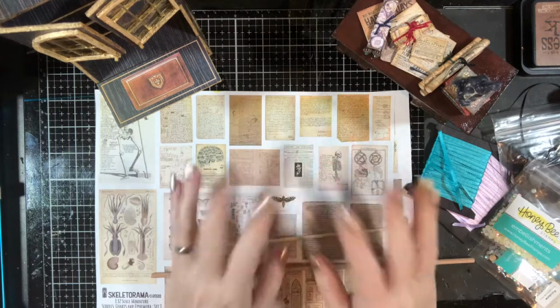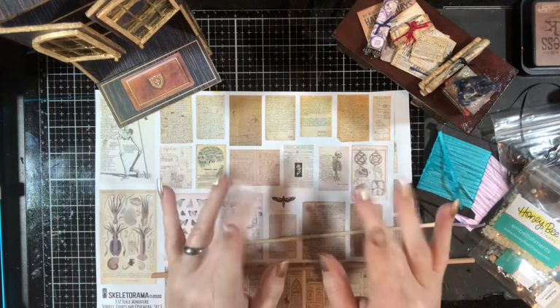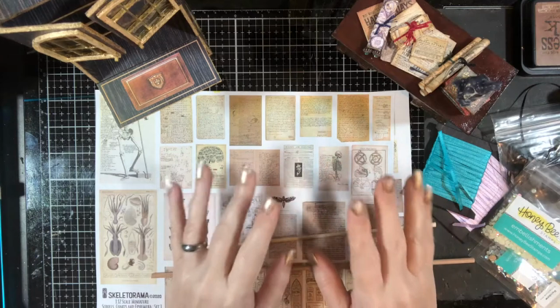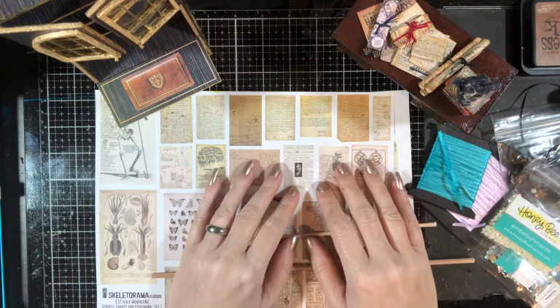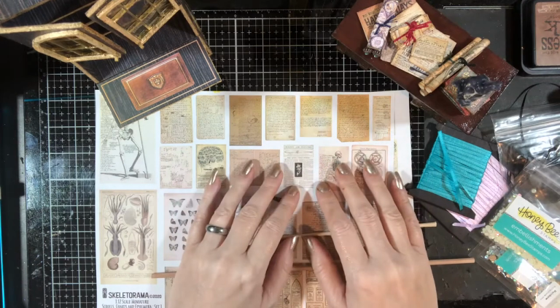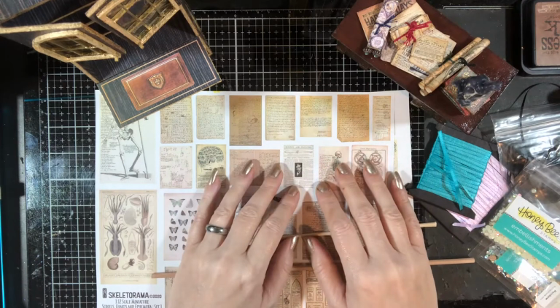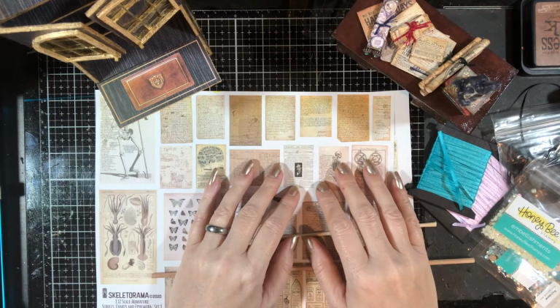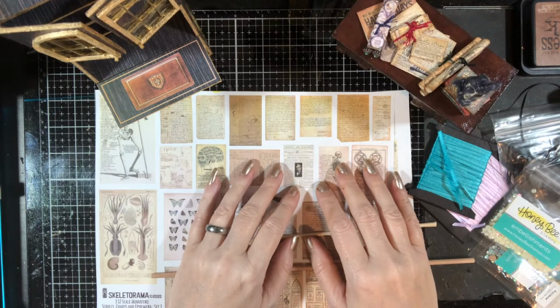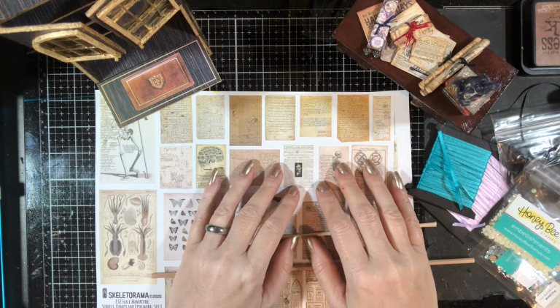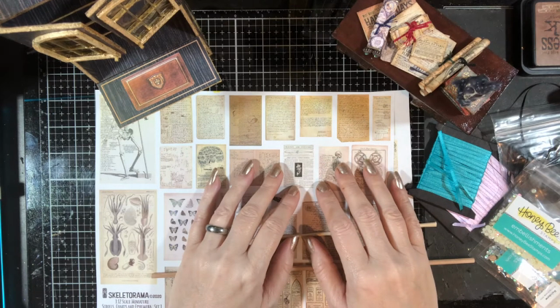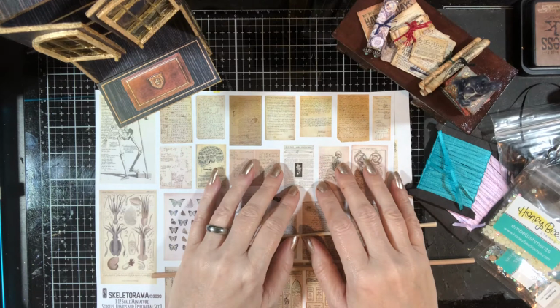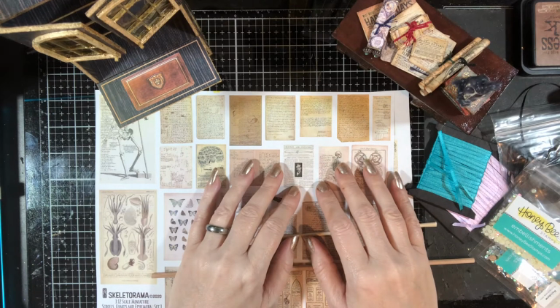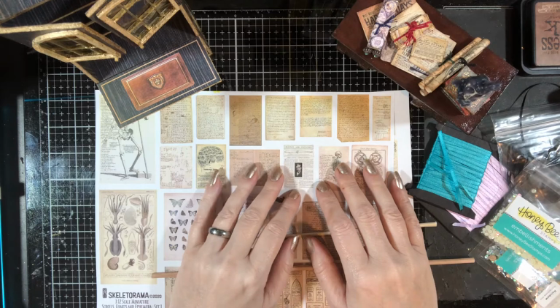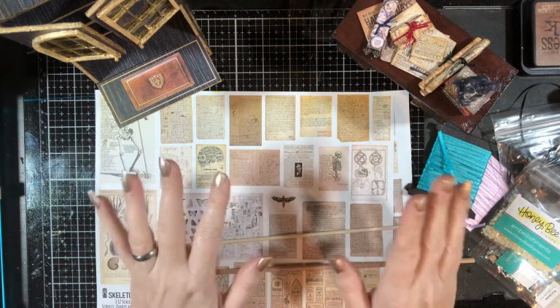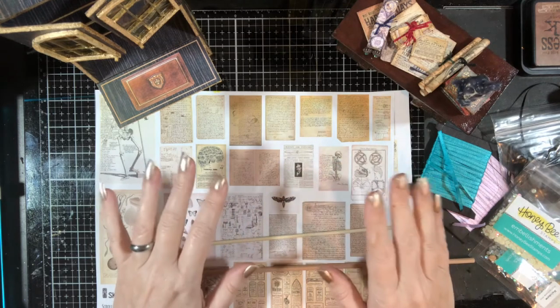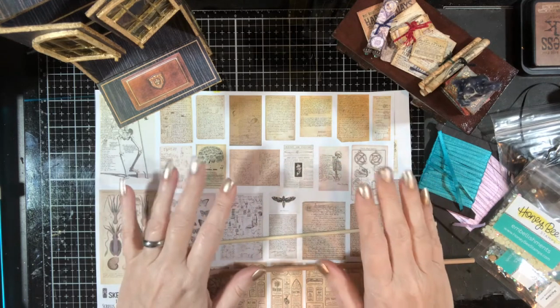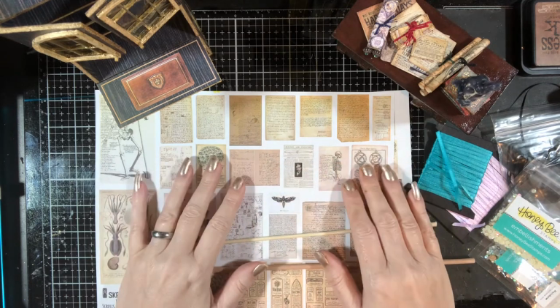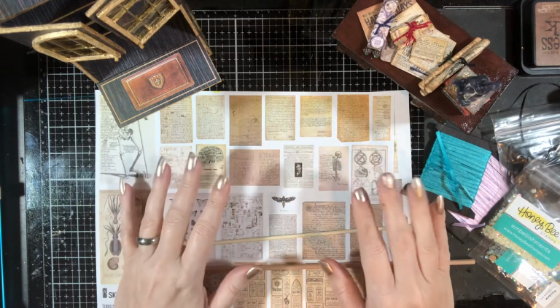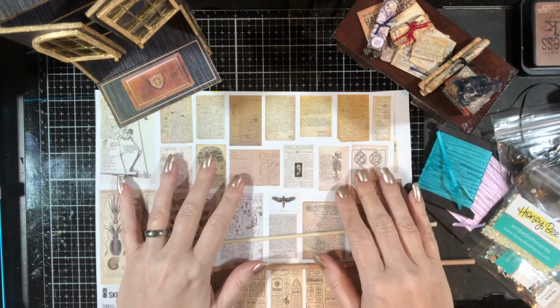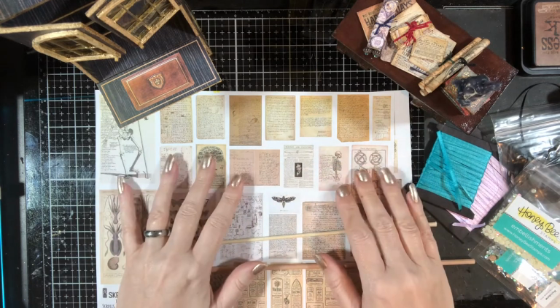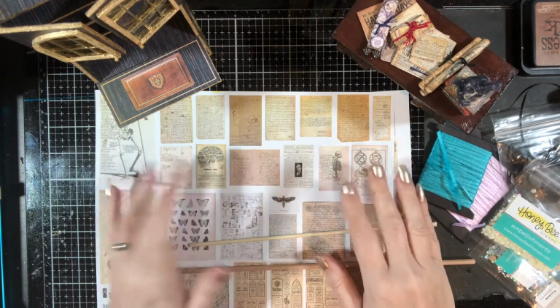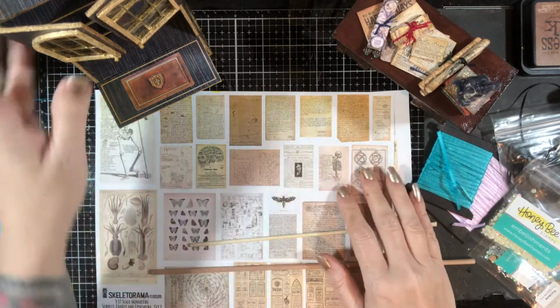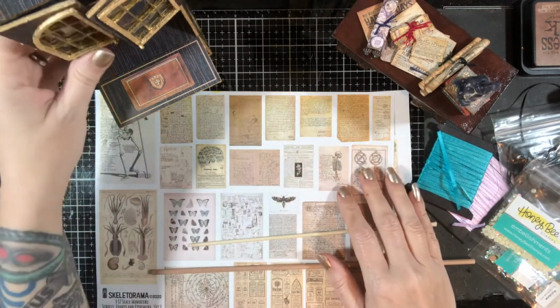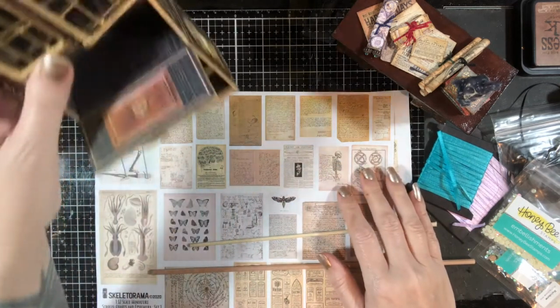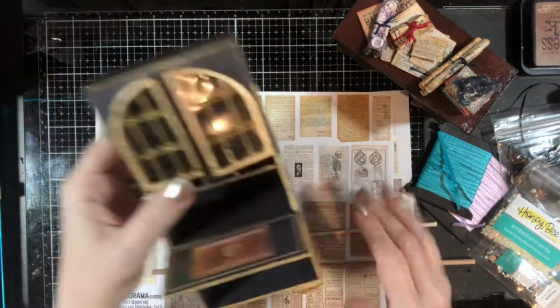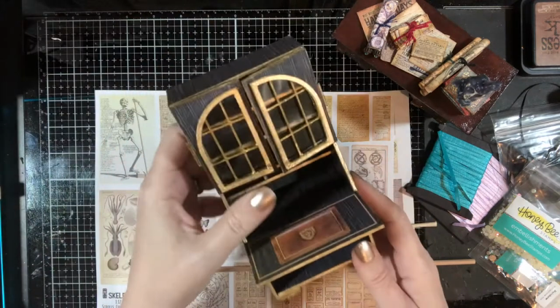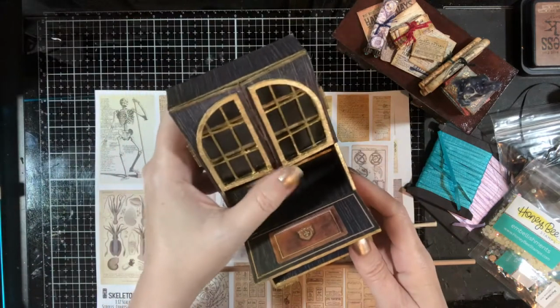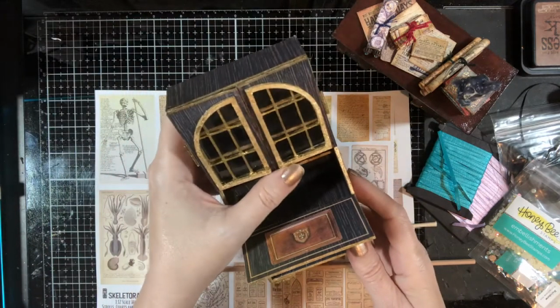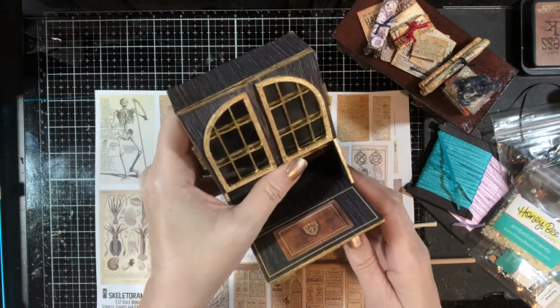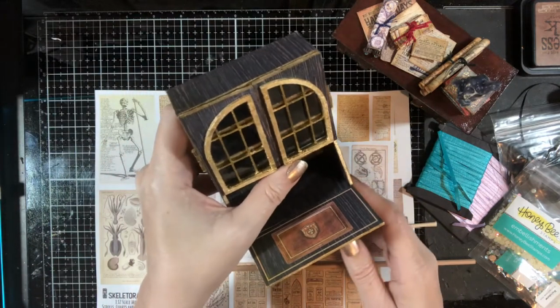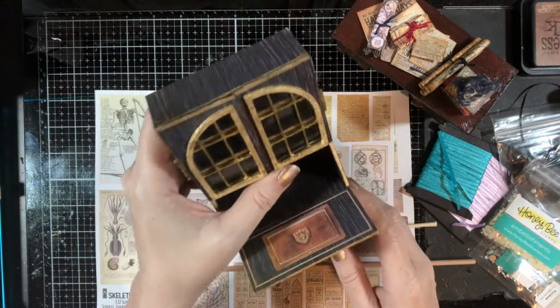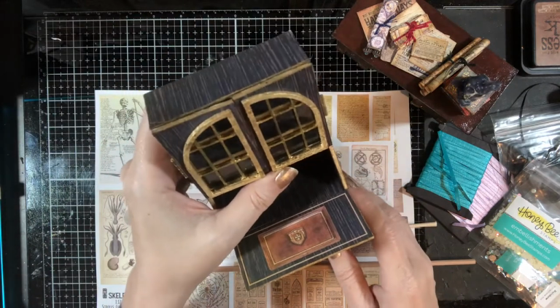Hello everyone, it's Marie from Skeletorama again. Welcome back to my channel. How's everybody doing? I'm doing pretty good. So we are back today to do some accessories for the secretary that I did in the last video.